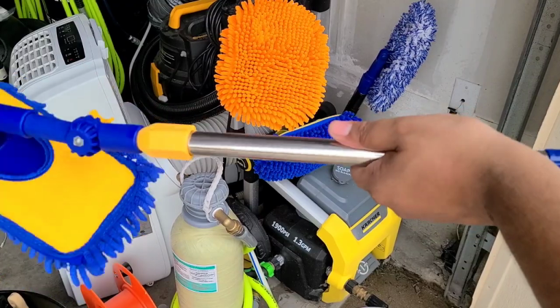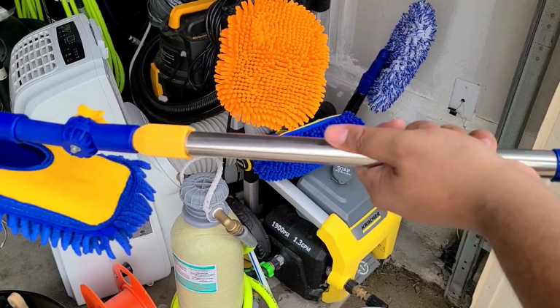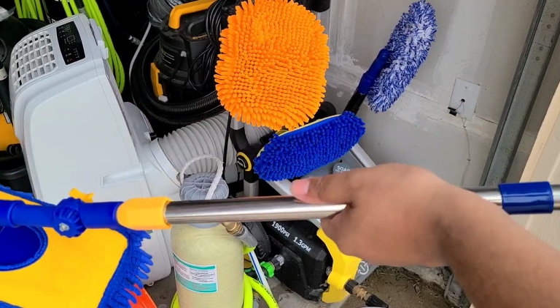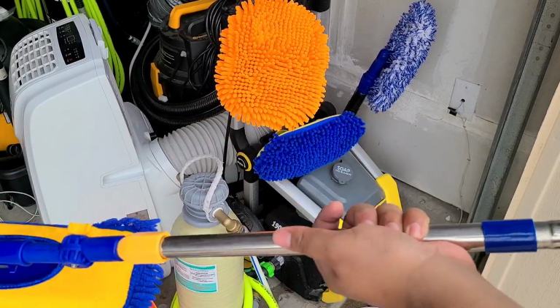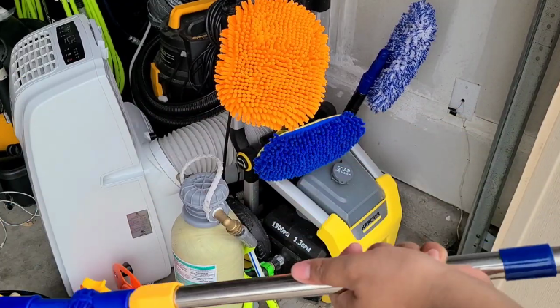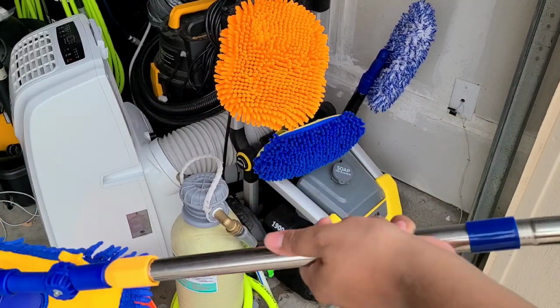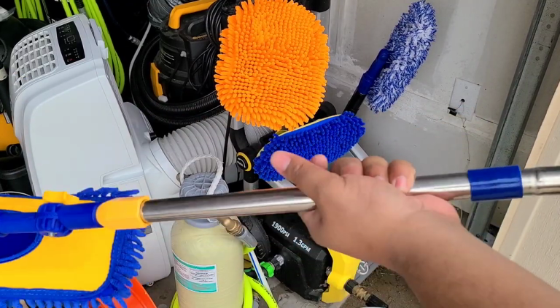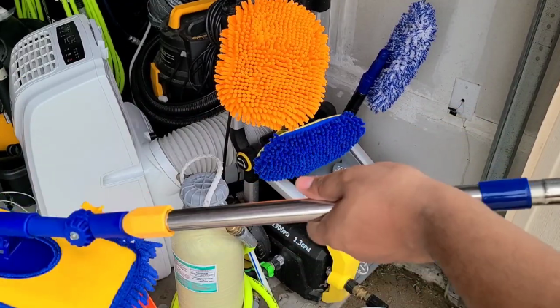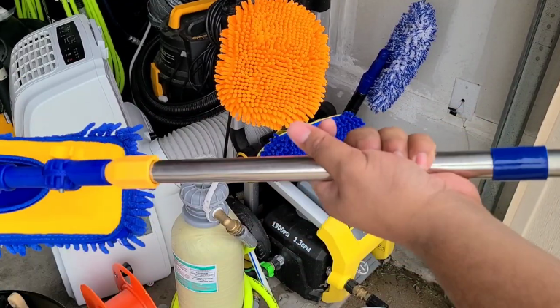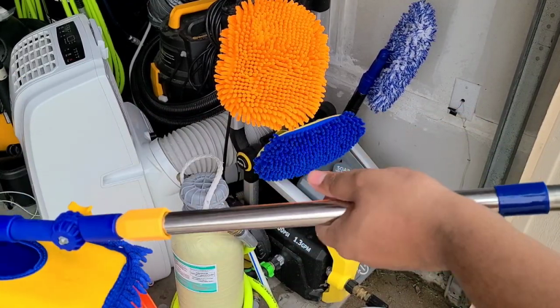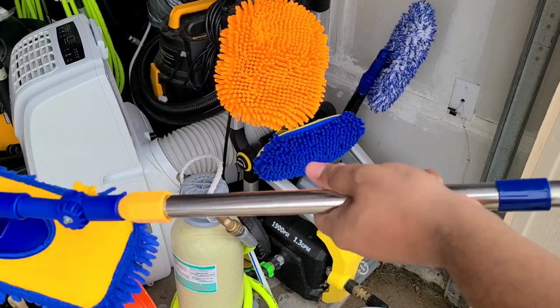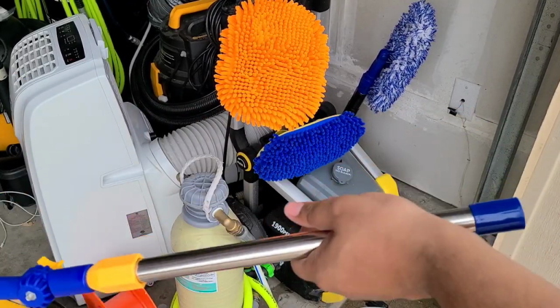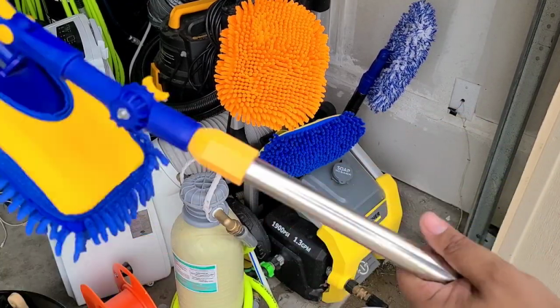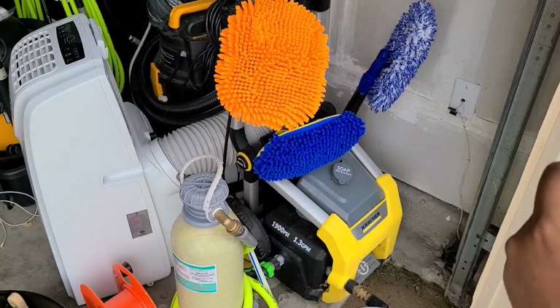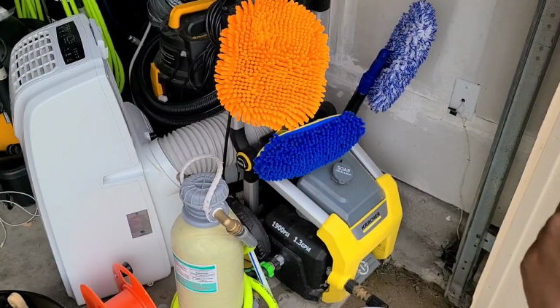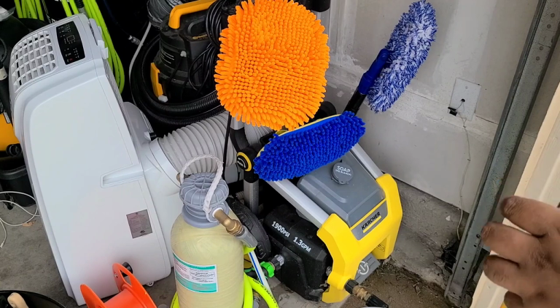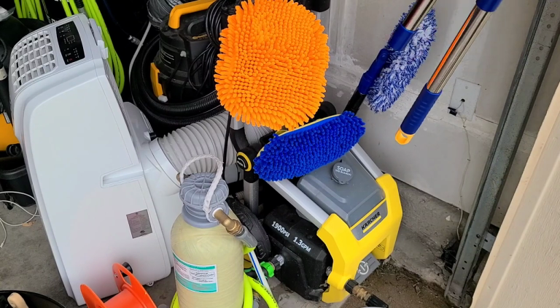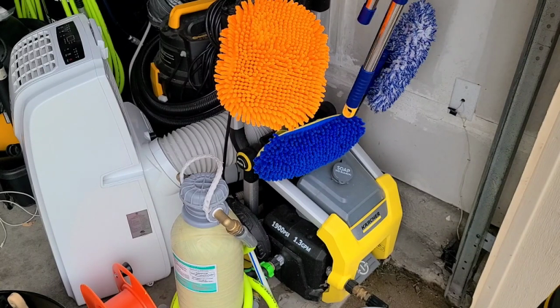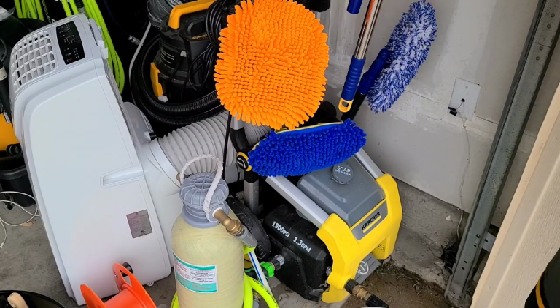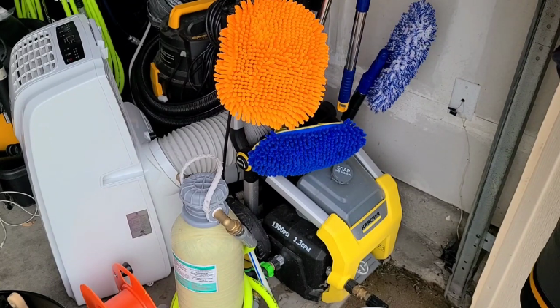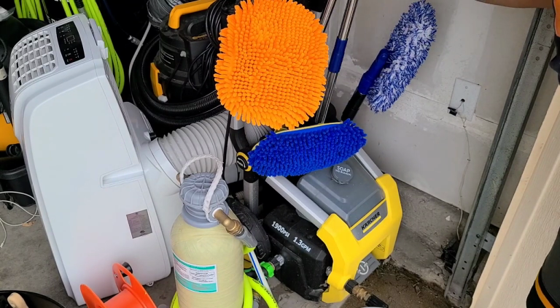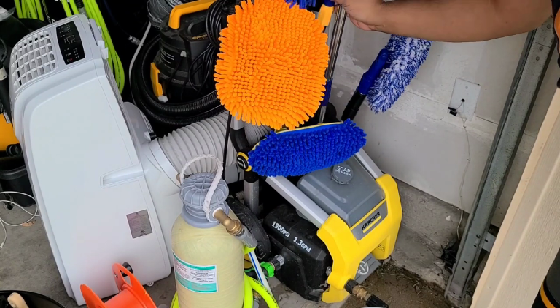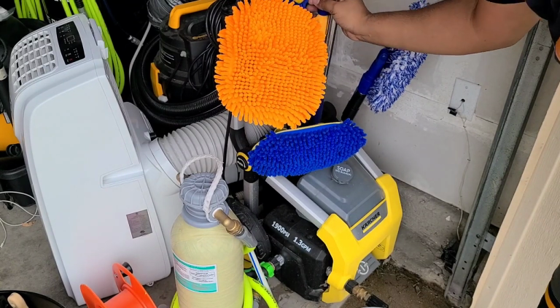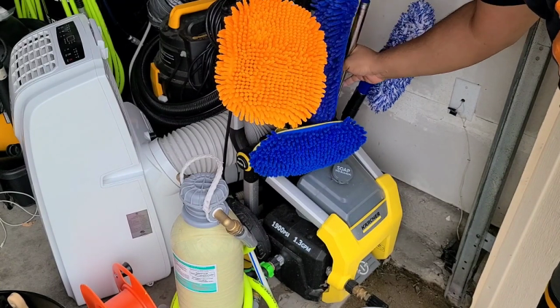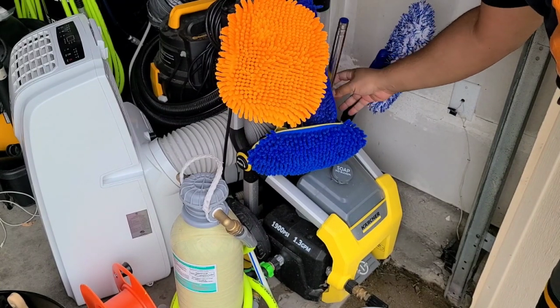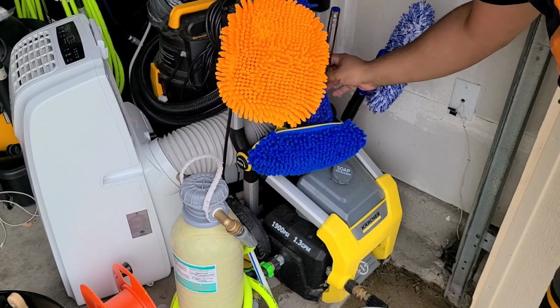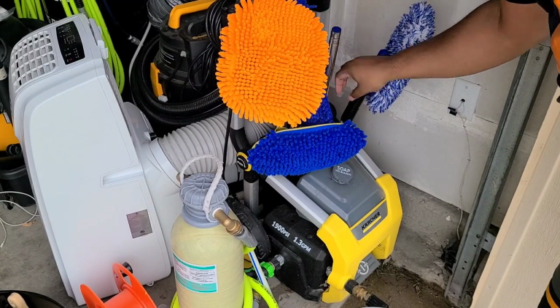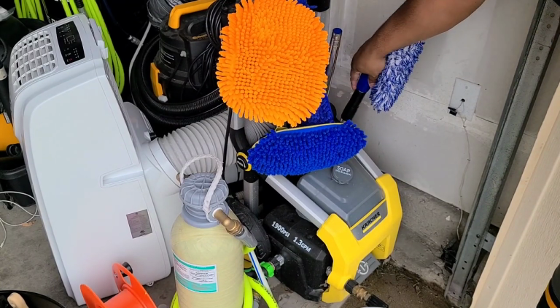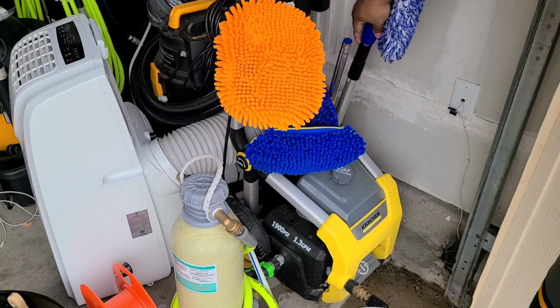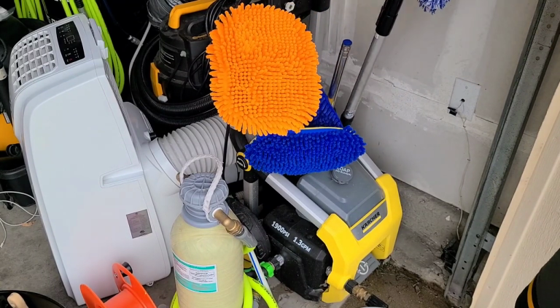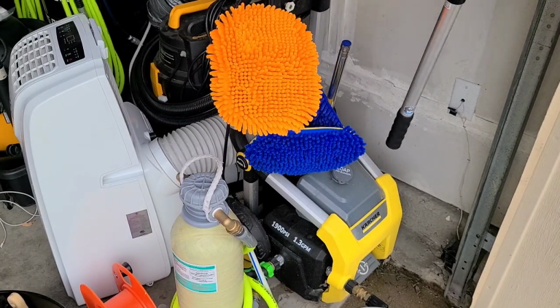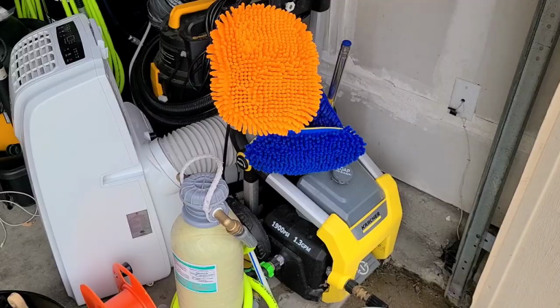There is also the Autofiber Mitt-on-a-Stick — that is a good product. I haven't used it personally but I've seen reviews on it, and I might pick it up myself one of these days to test it out.